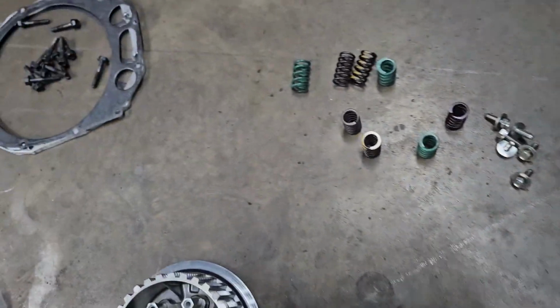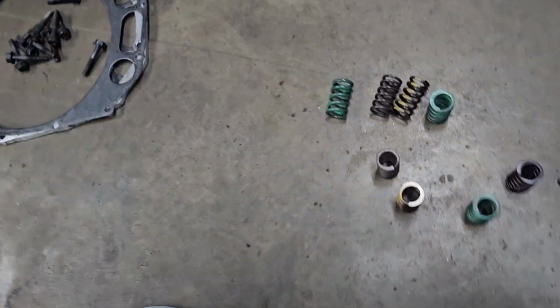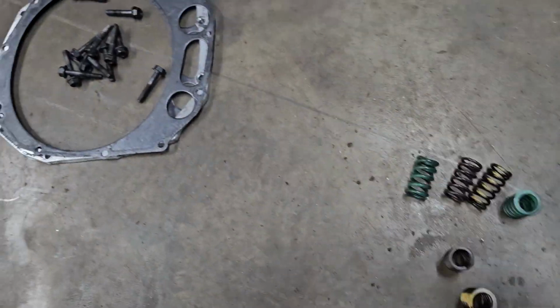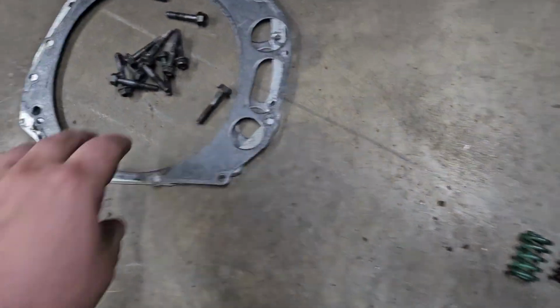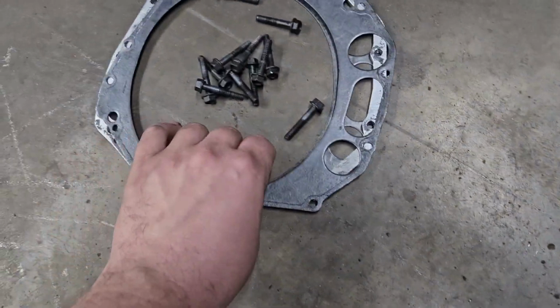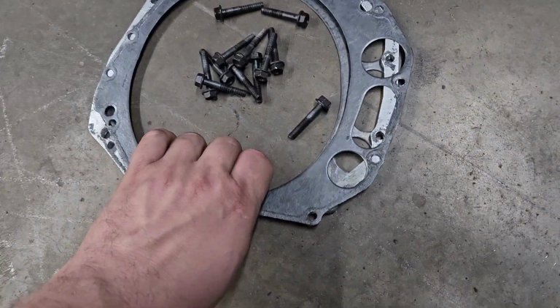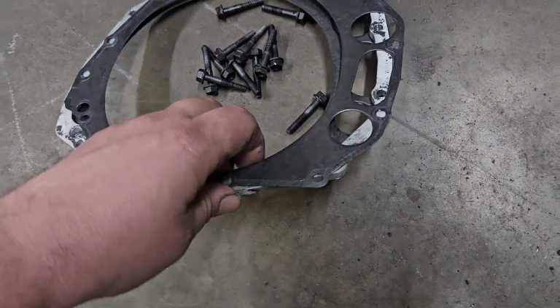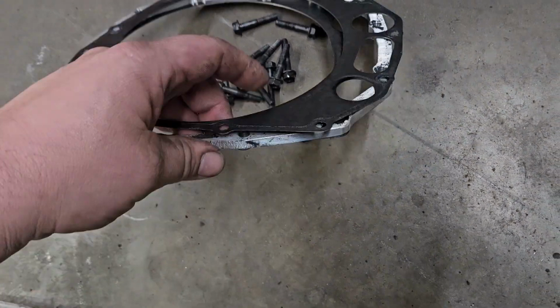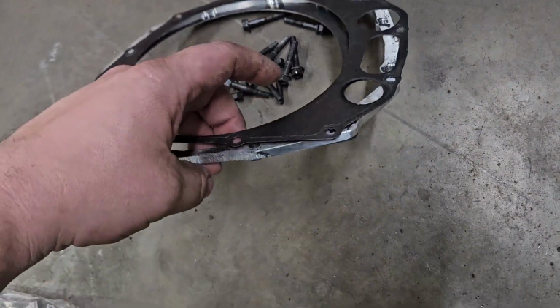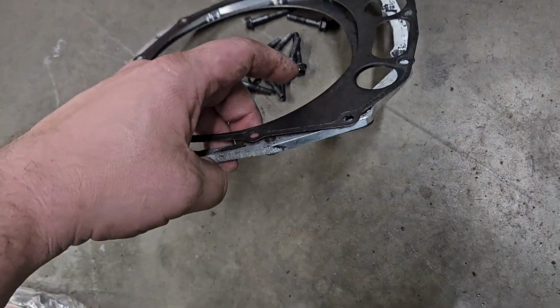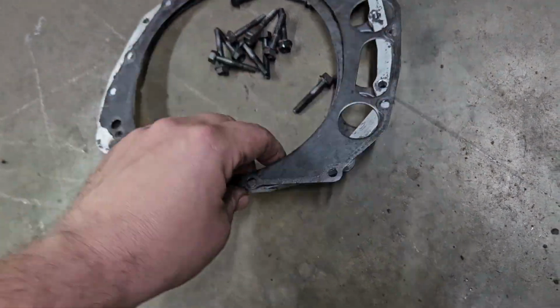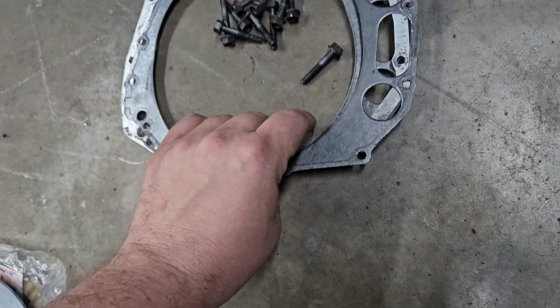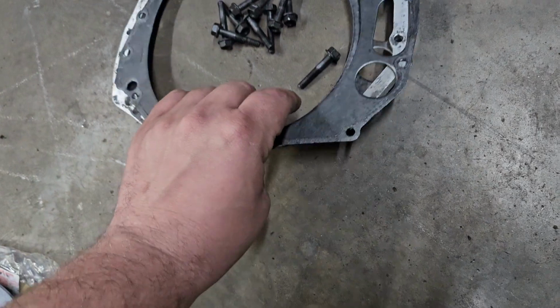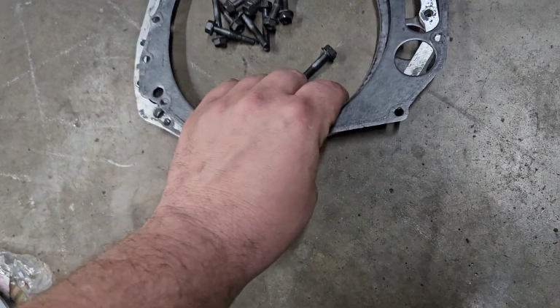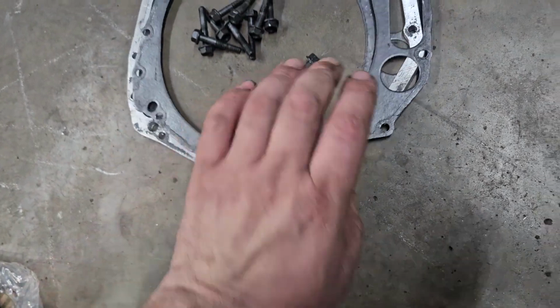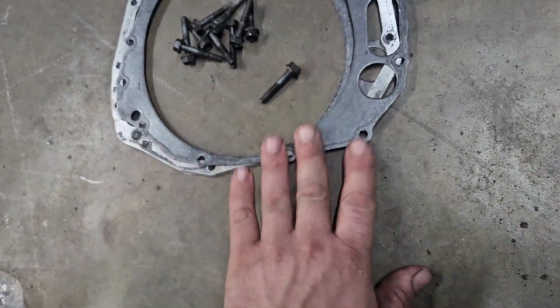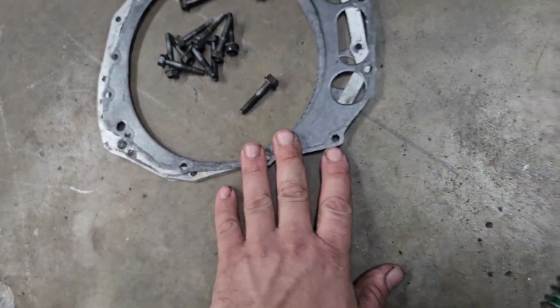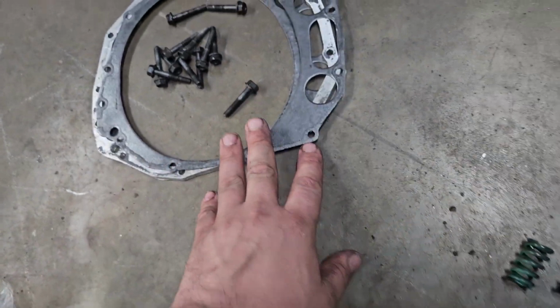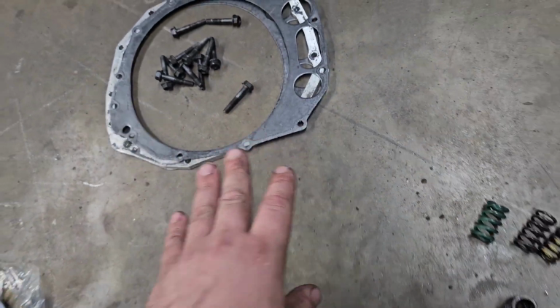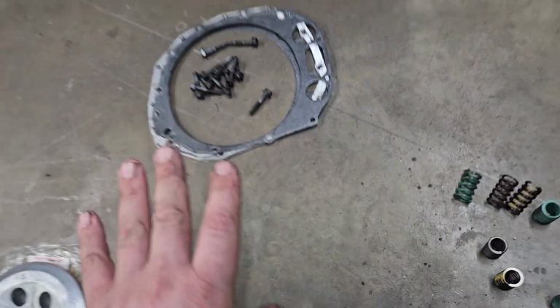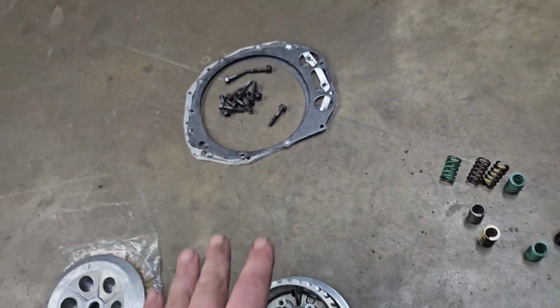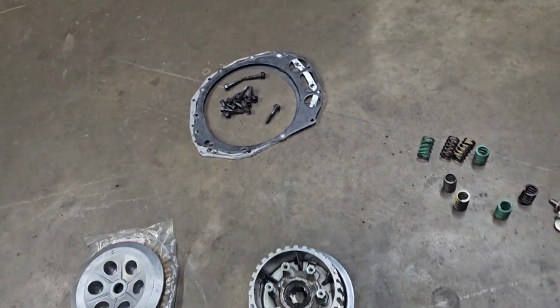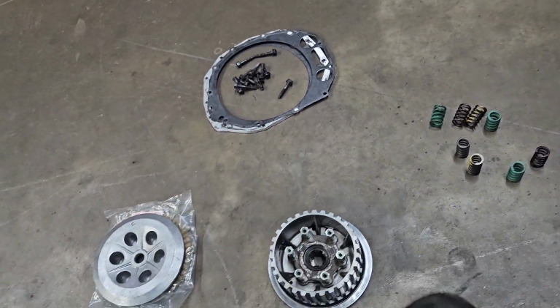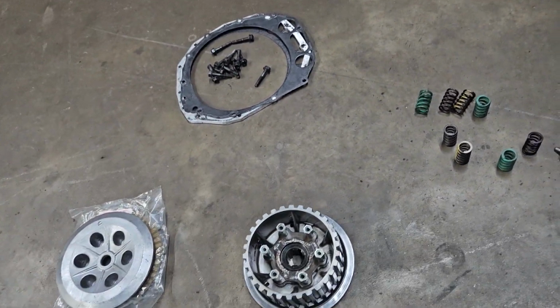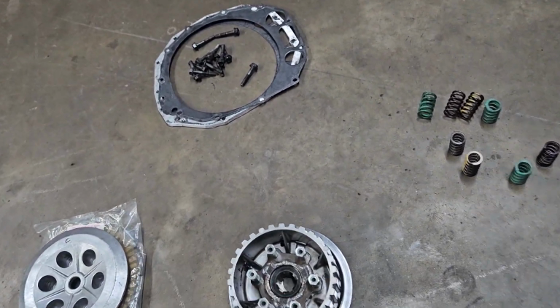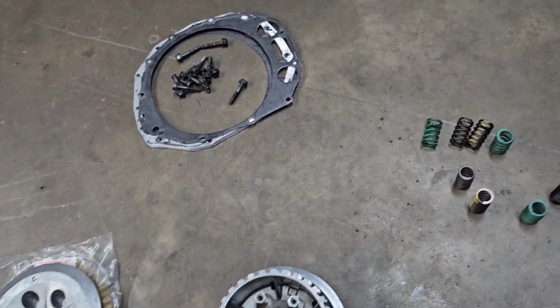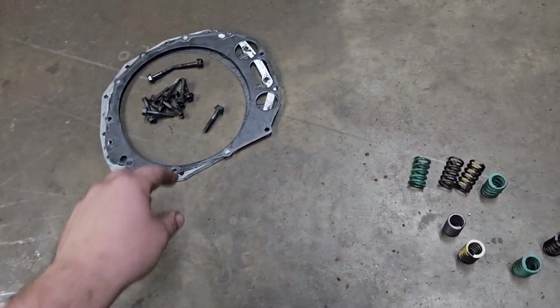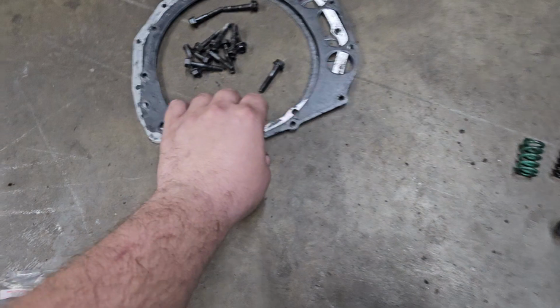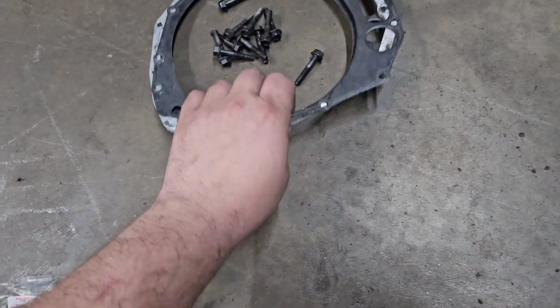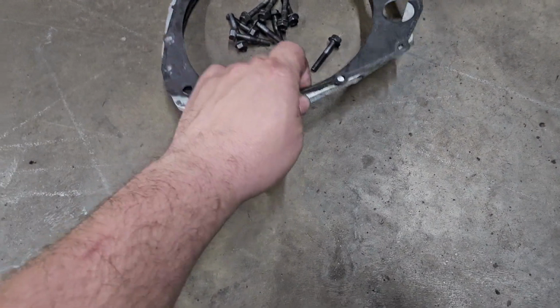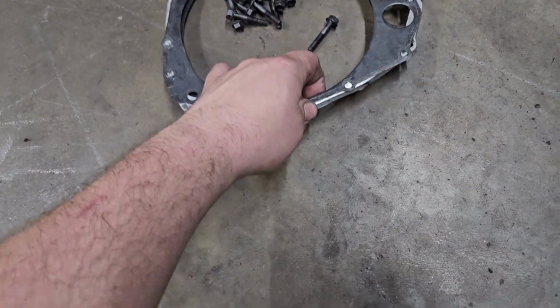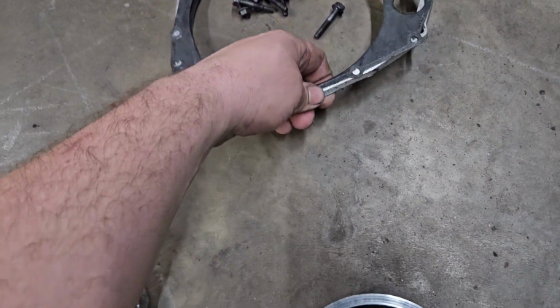The only other thing to it is there's a spacer plate. The spacer plate has to go between your cover and the case — hence I included two gaskets.